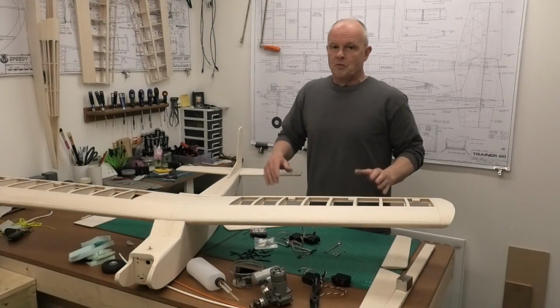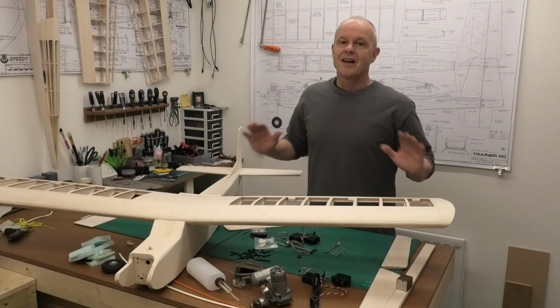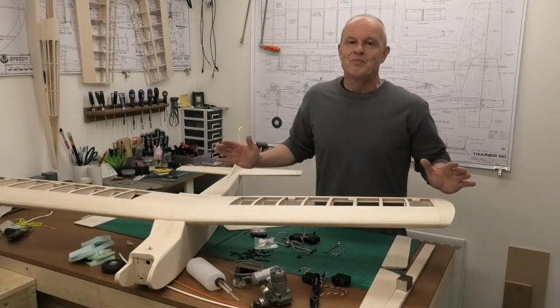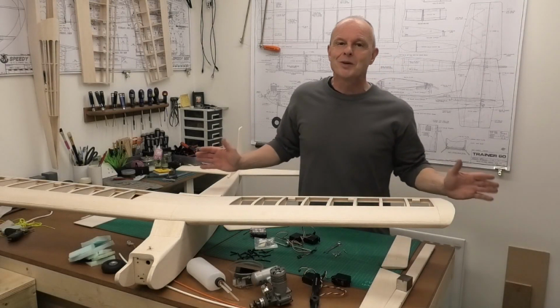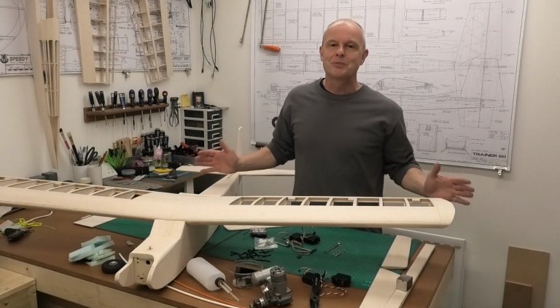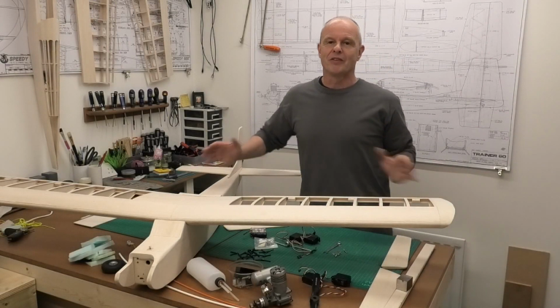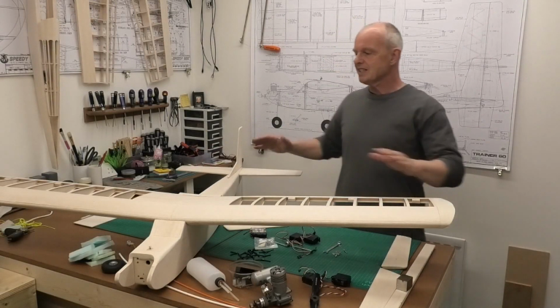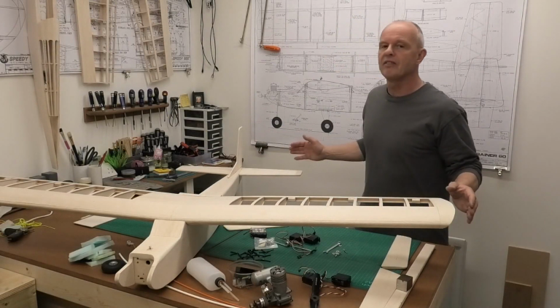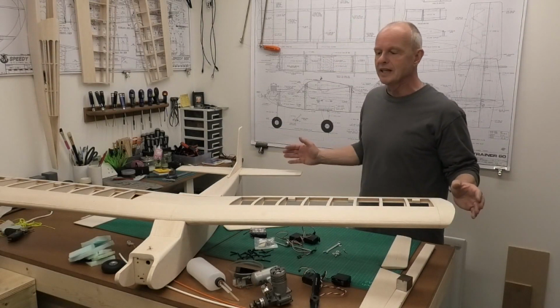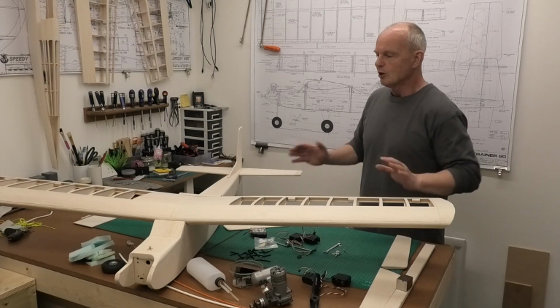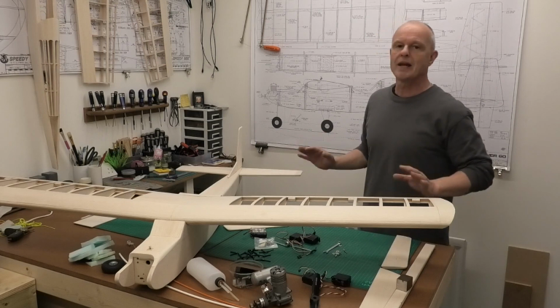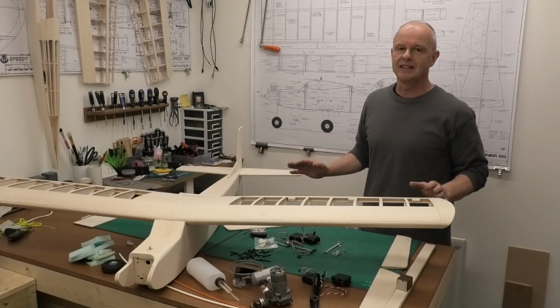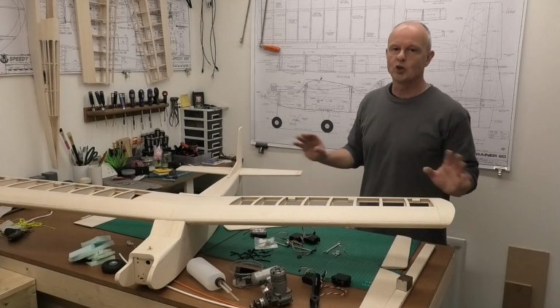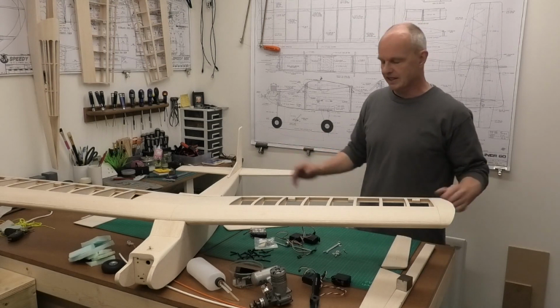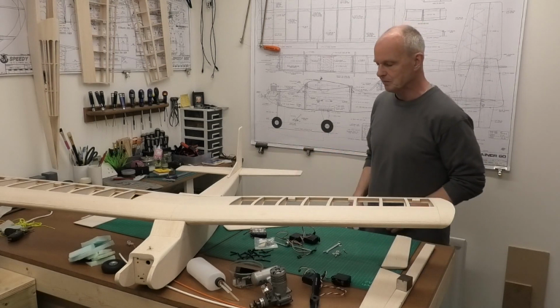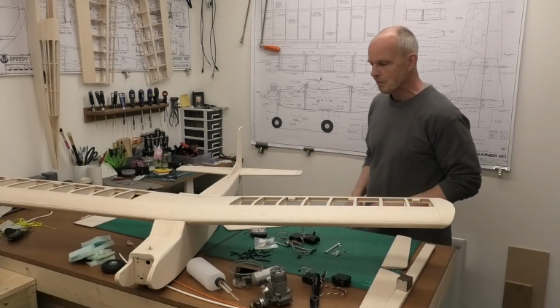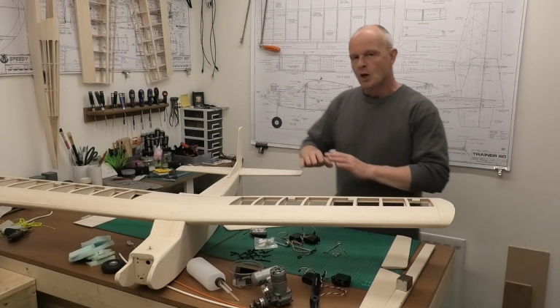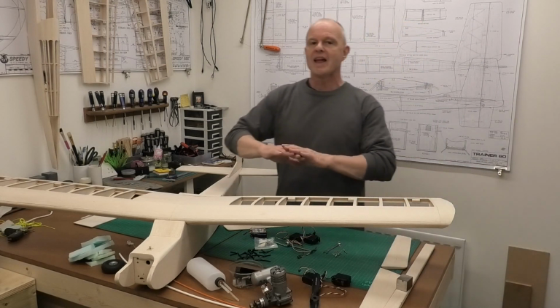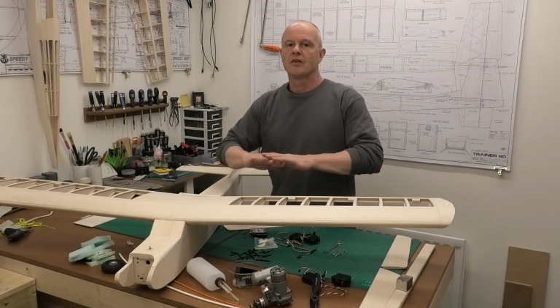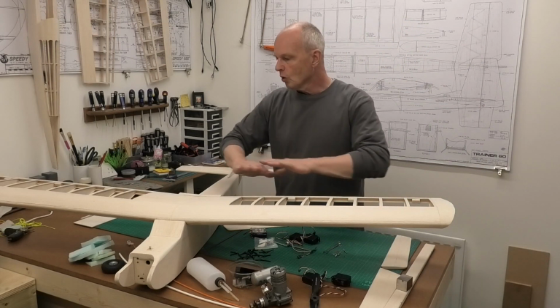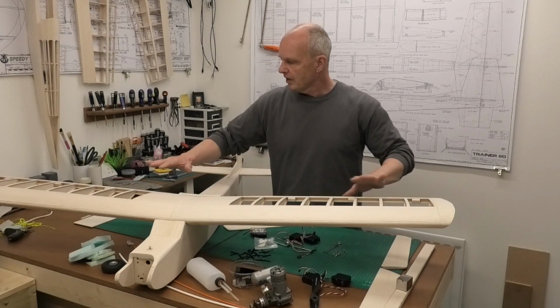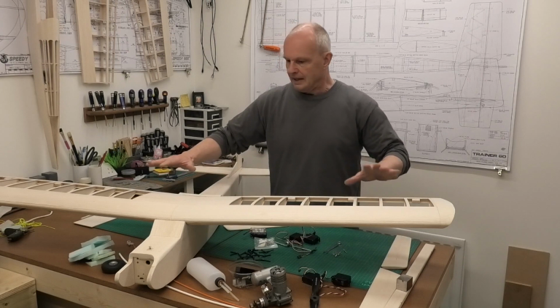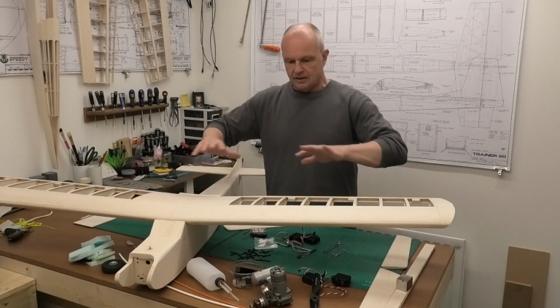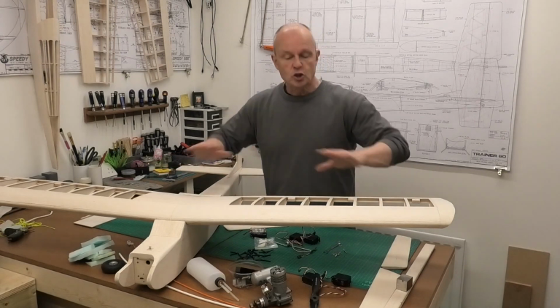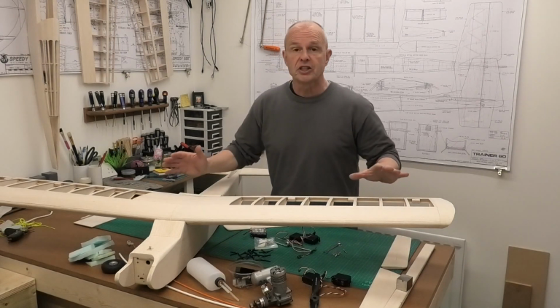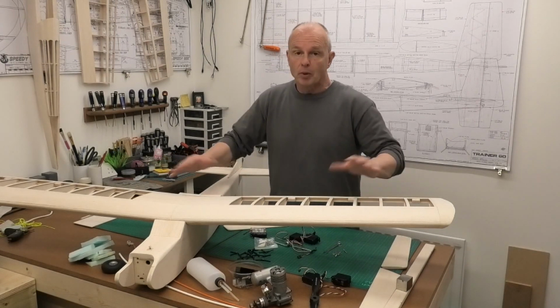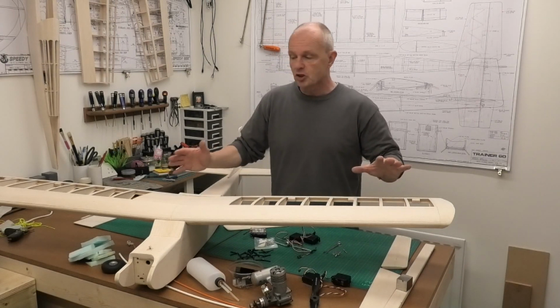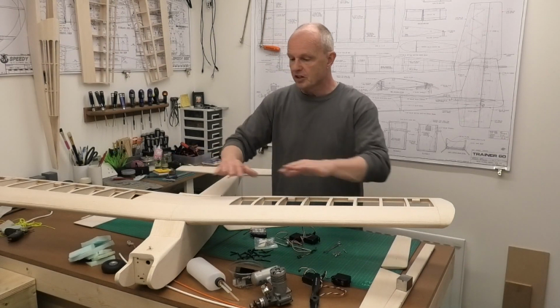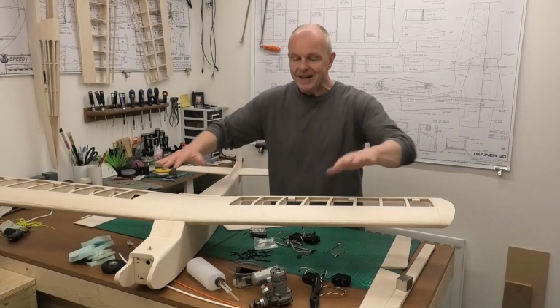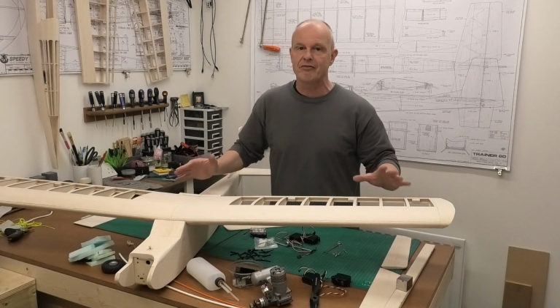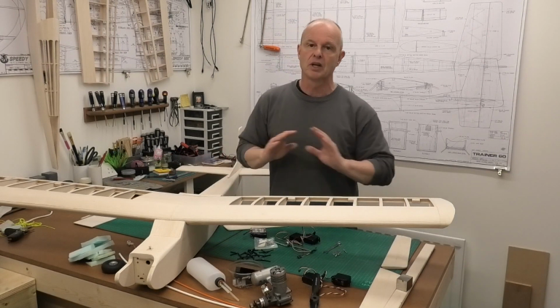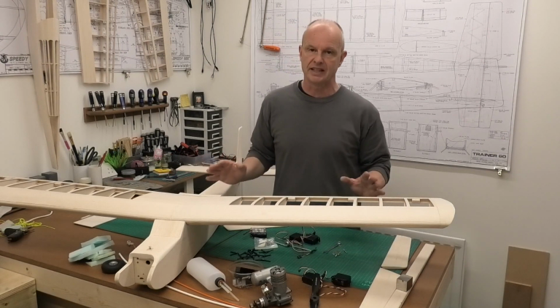Hi there, welcome to this build of a 65 inch wingspan Great Plains Trainer 16. We've now got all of the construction, the balsa construction of the main airframe completed.